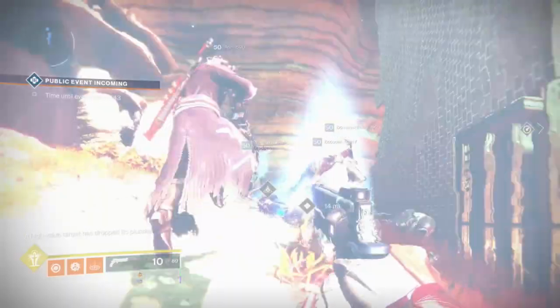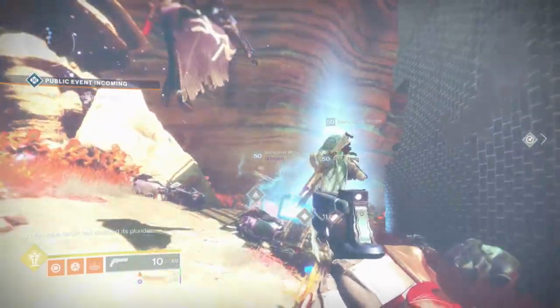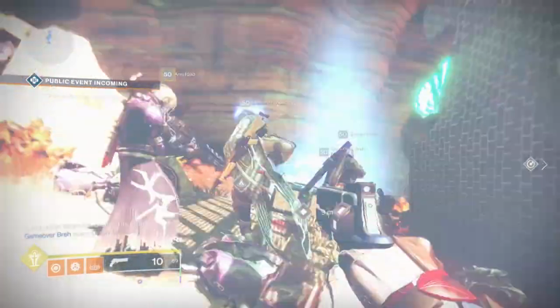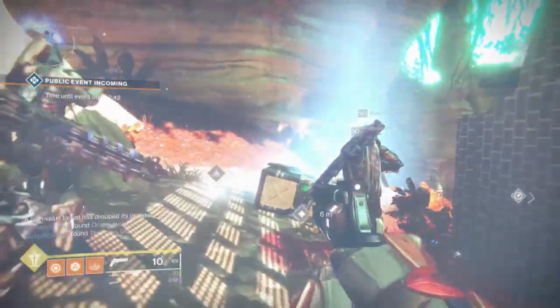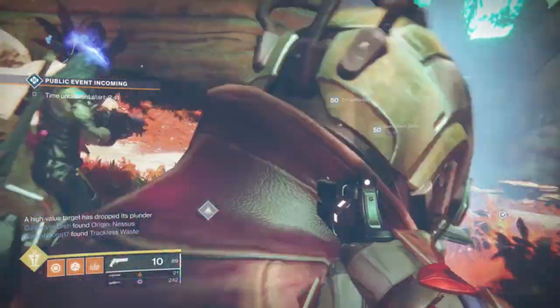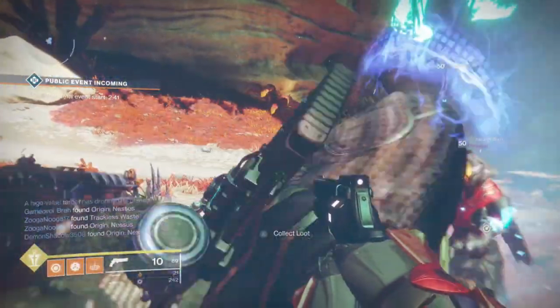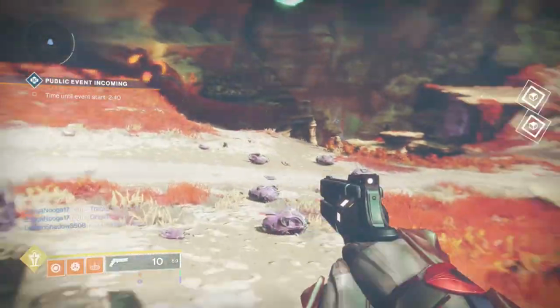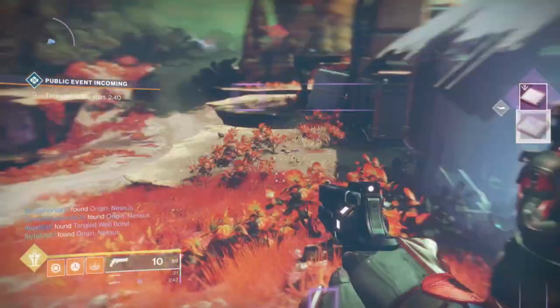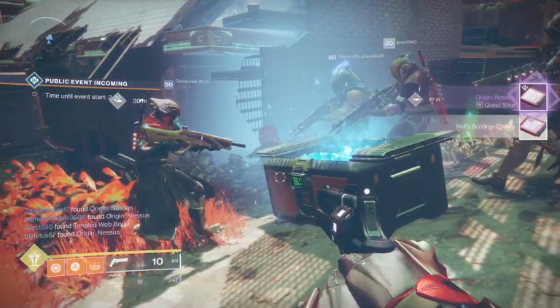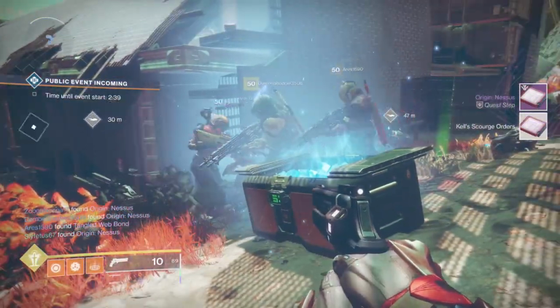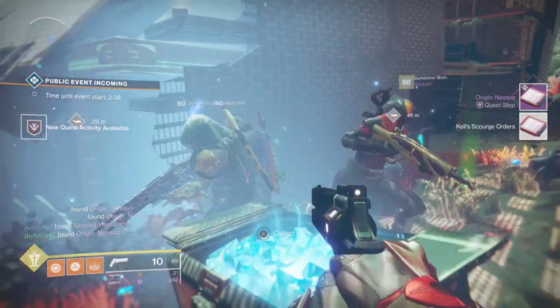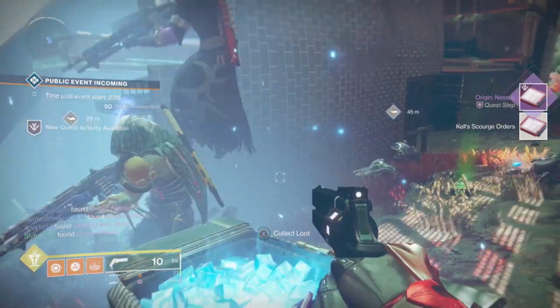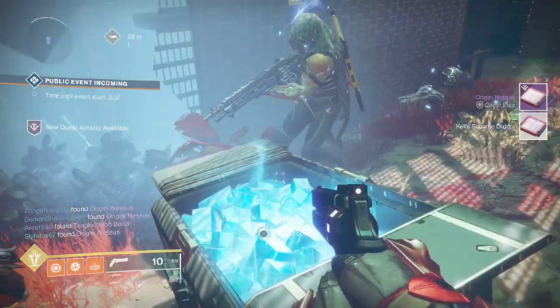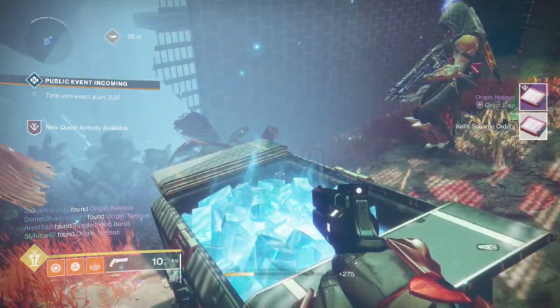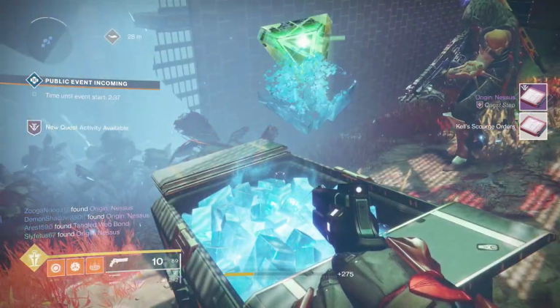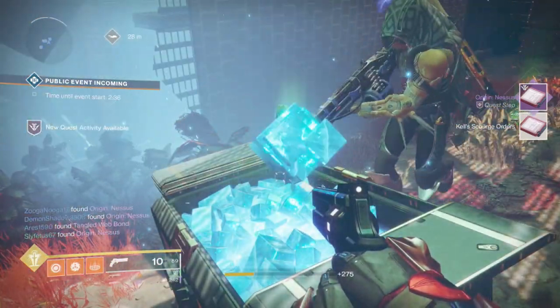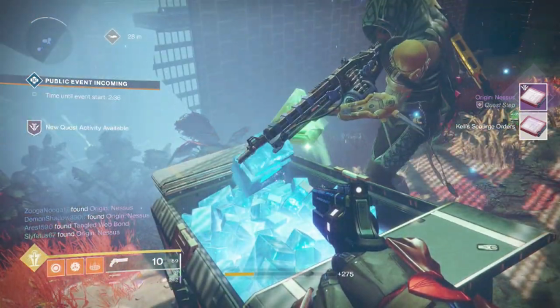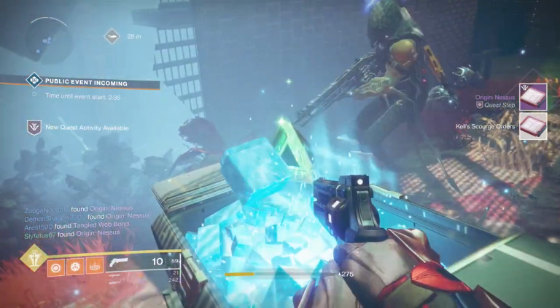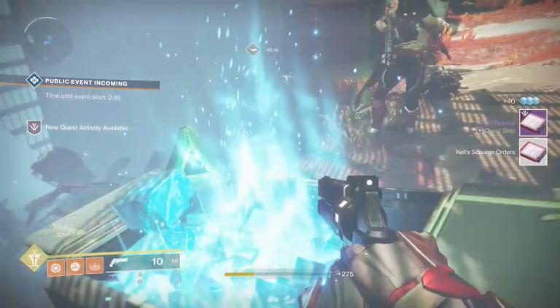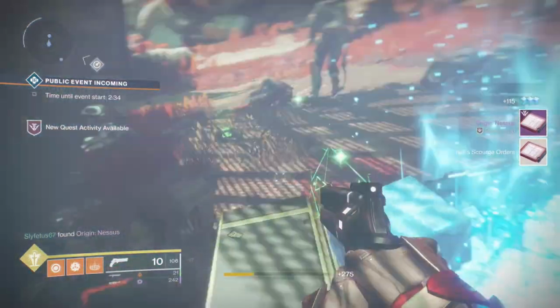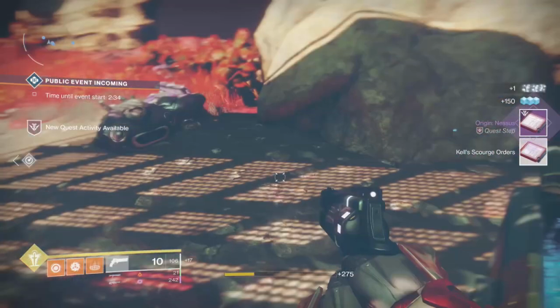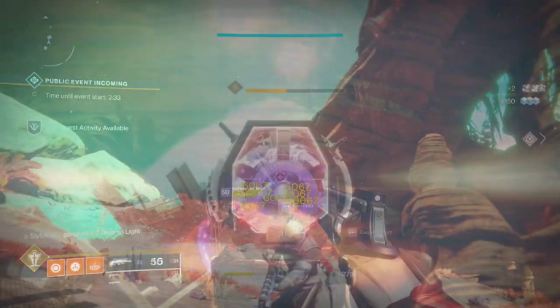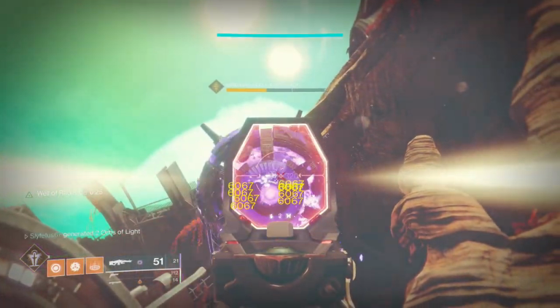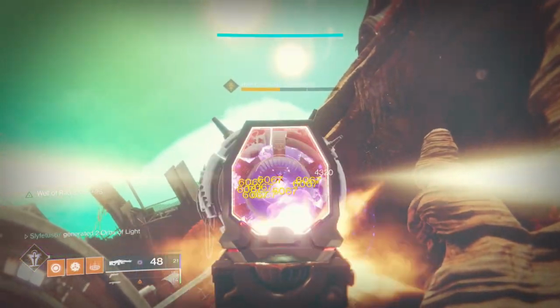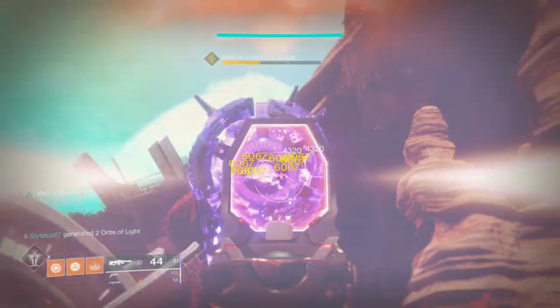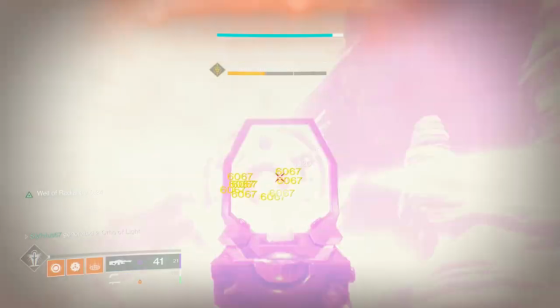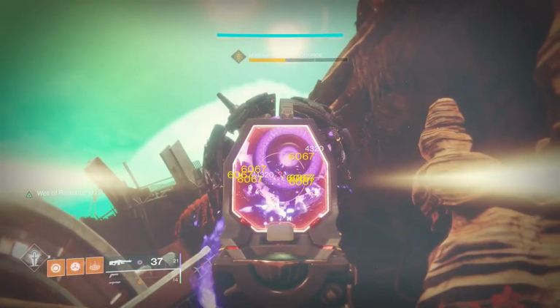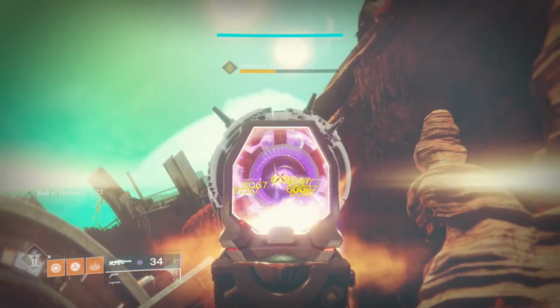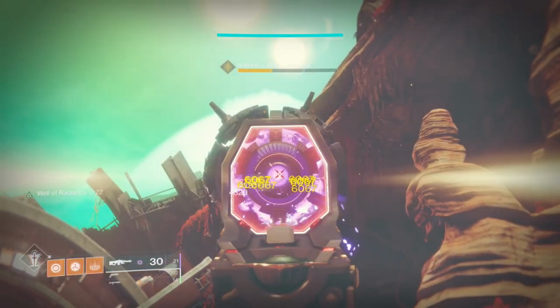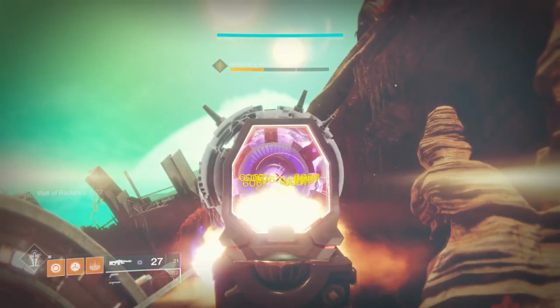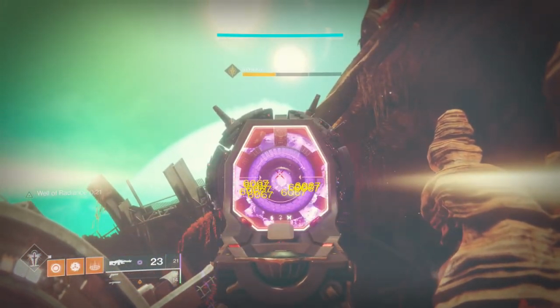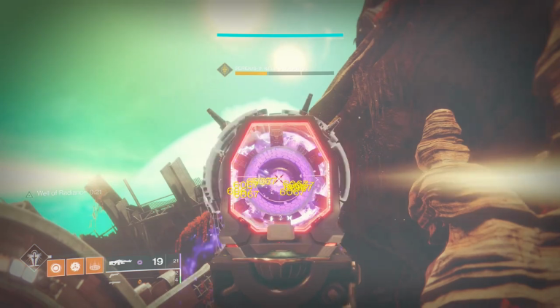First off, you have to complete the black armory quest line which allows you into the forge. That starts by getting a drop from a fallen enemy, then takes you on a quest to find out where the stolen goods are coming from, and it ends up on Nessus with the opening of the new forge.